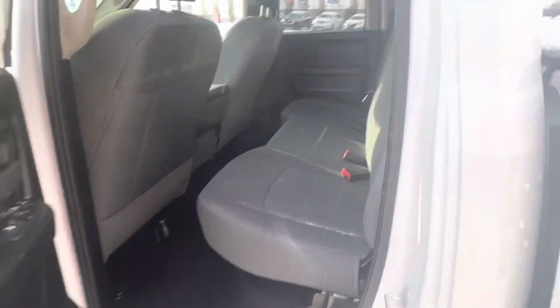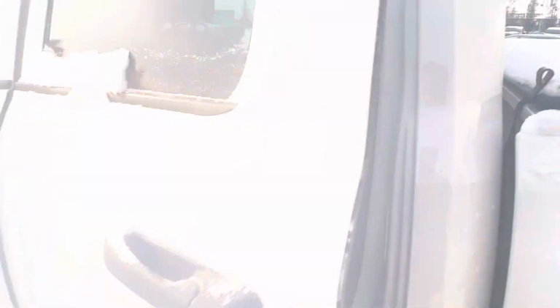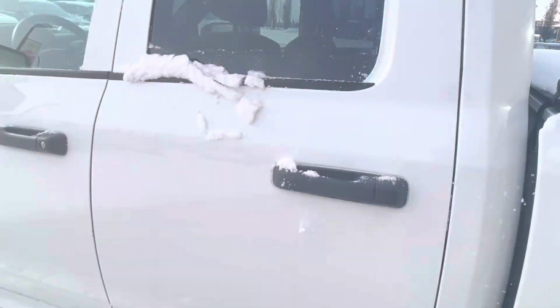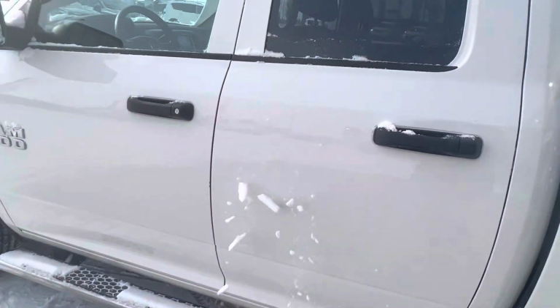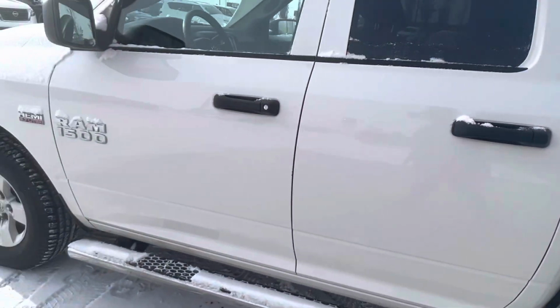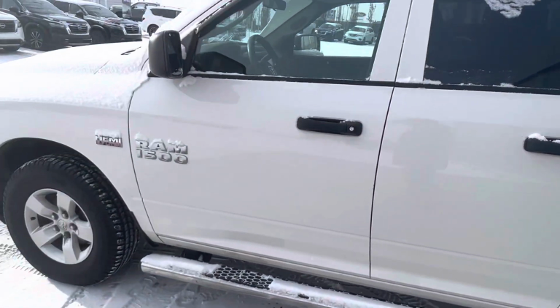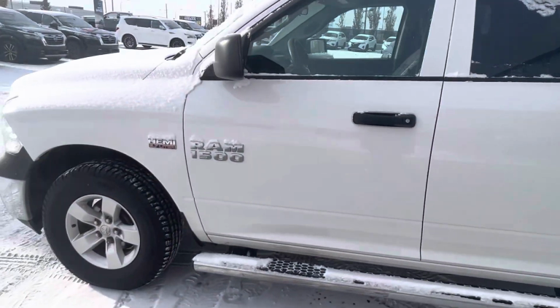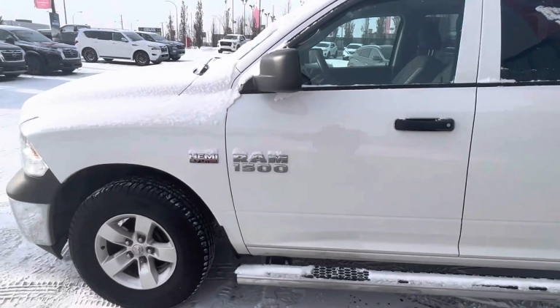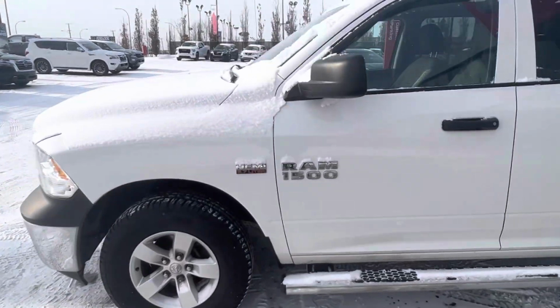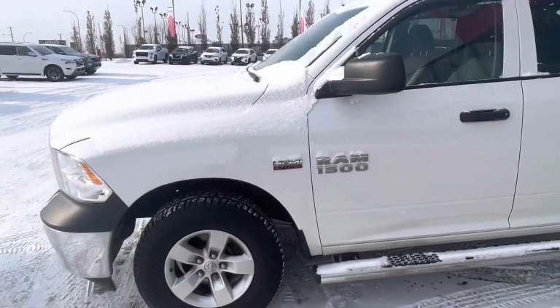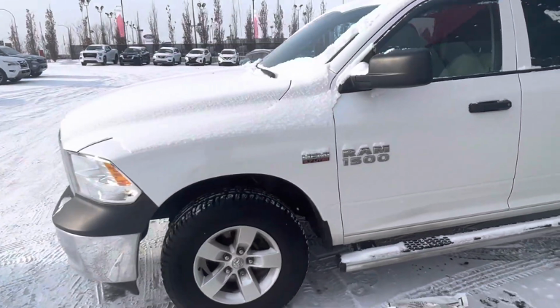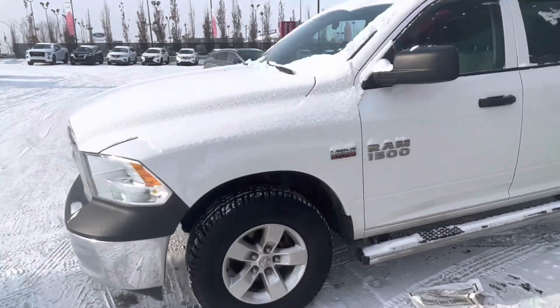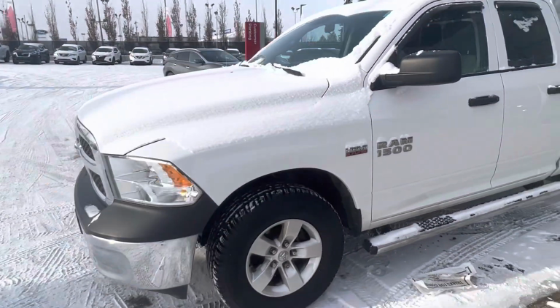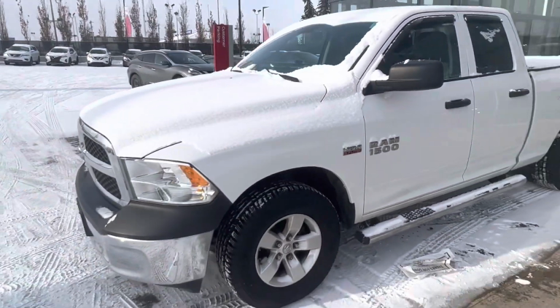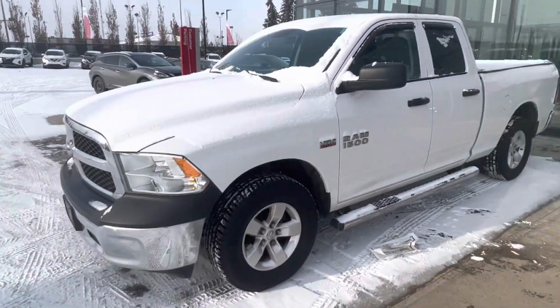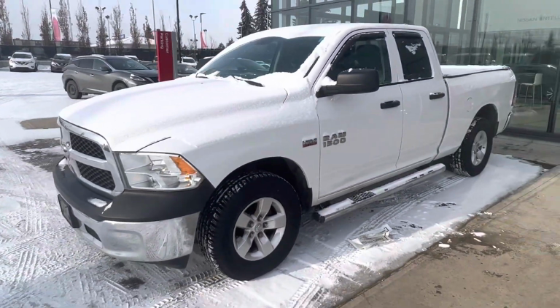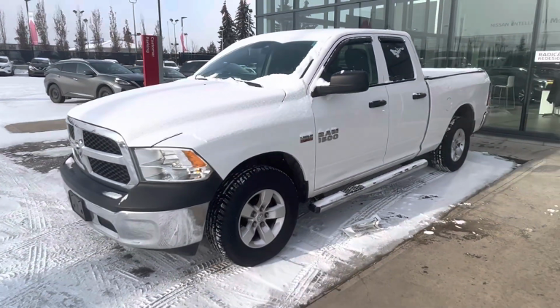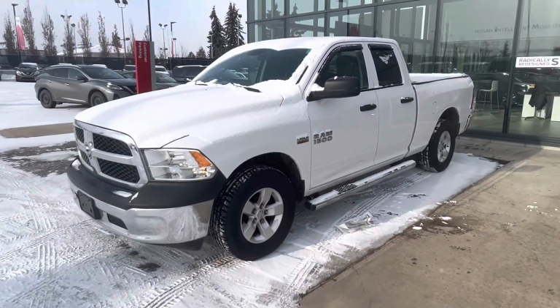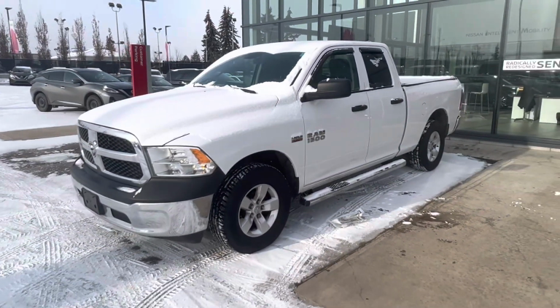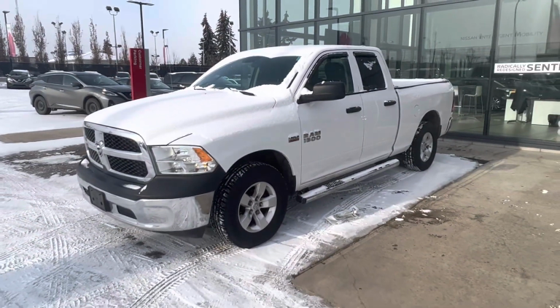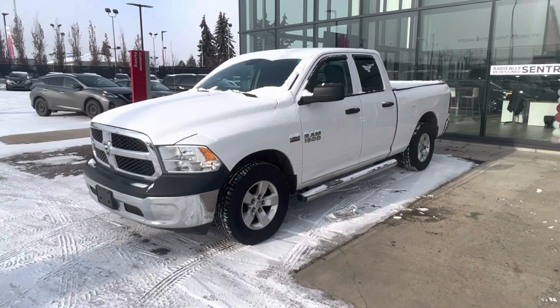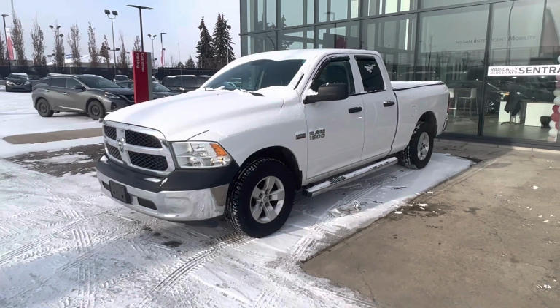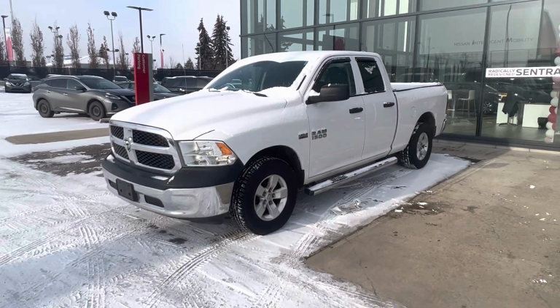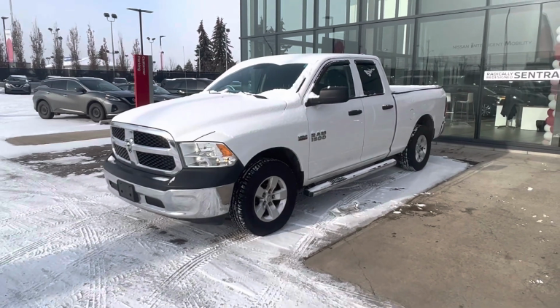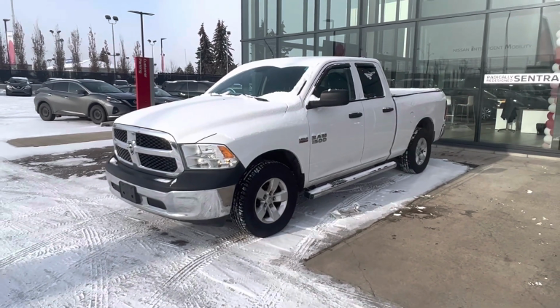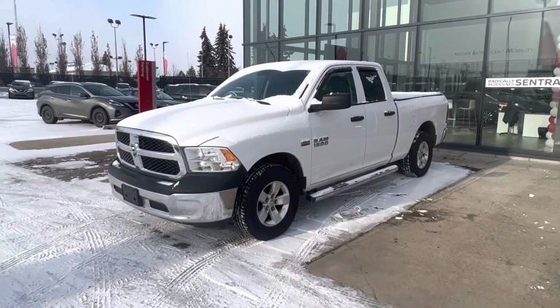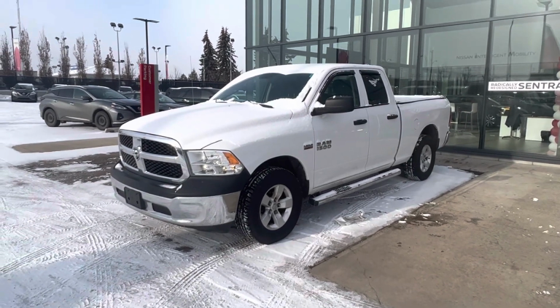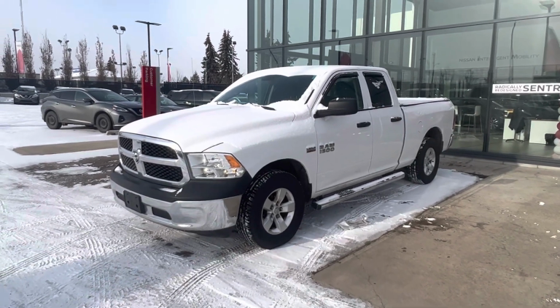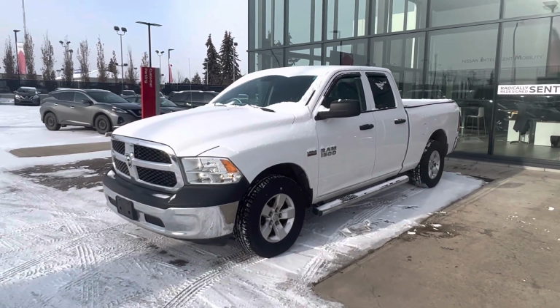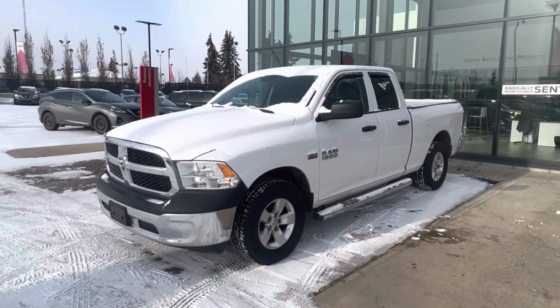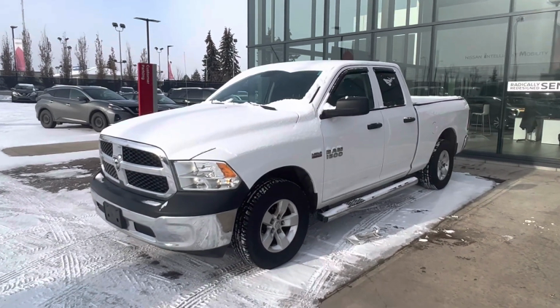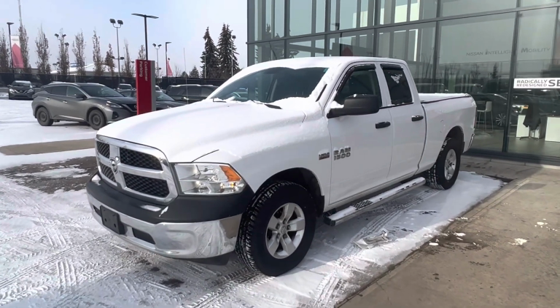I'll send you over that Carfax right away with the email on this video. Just wanted to show you the truck for yourself. Thanks so much, Randall, and I look forward to chatting with you a little bit more.